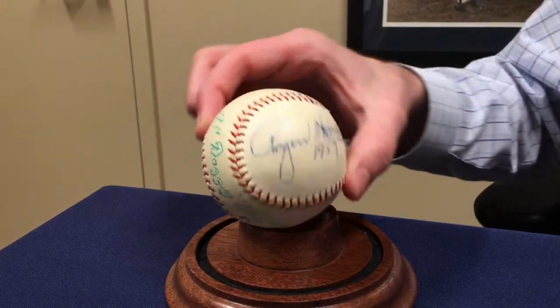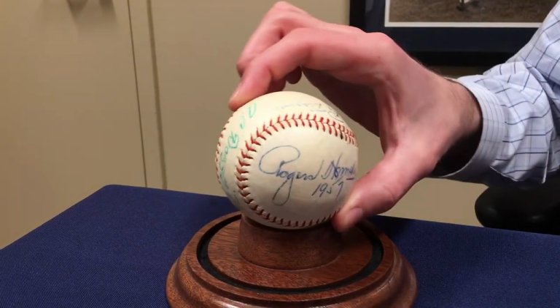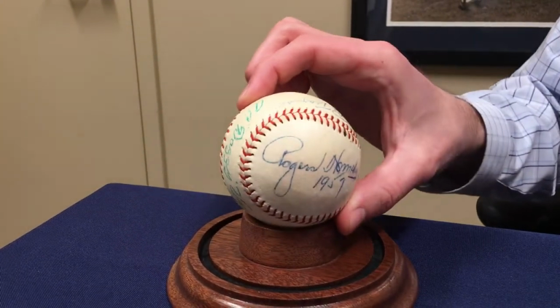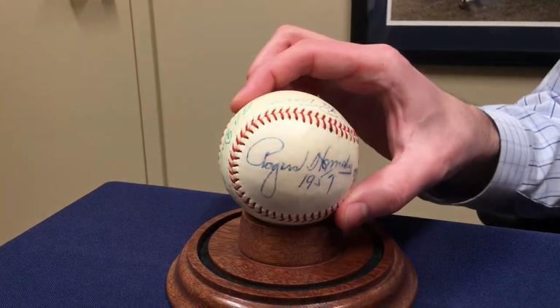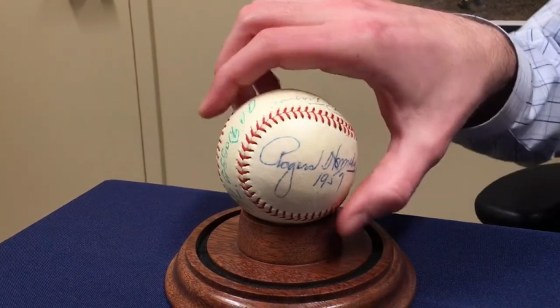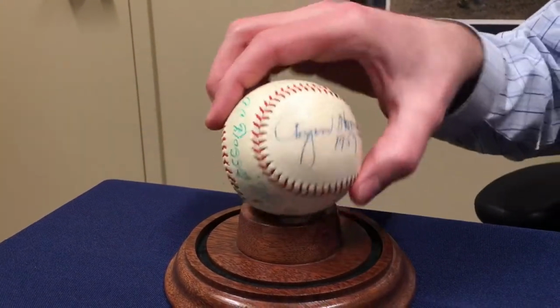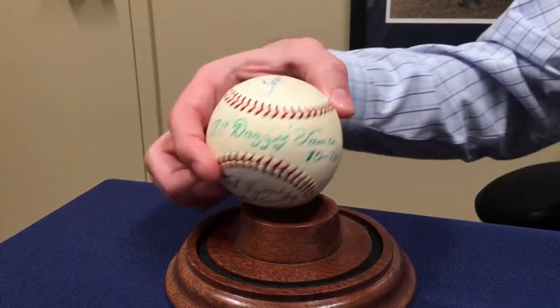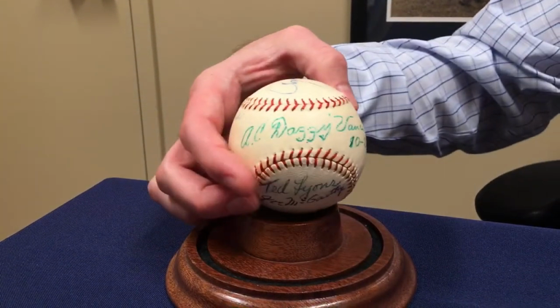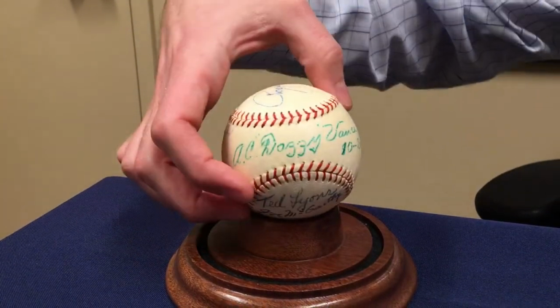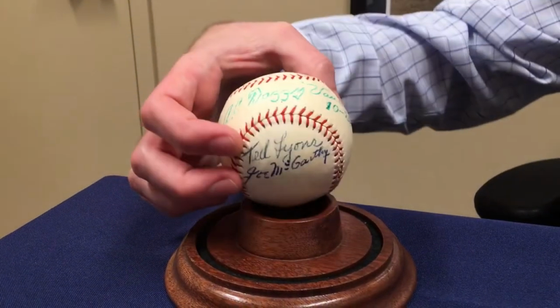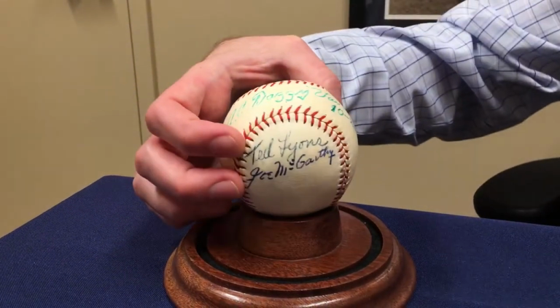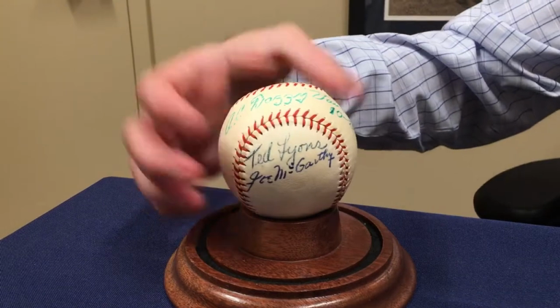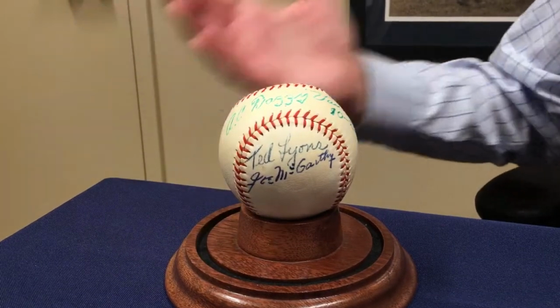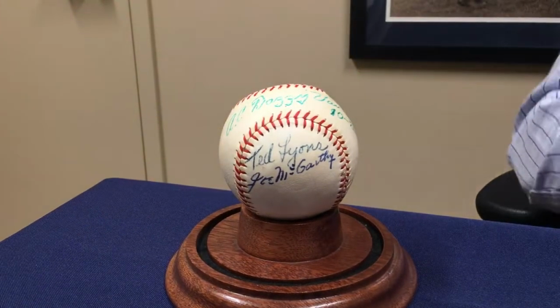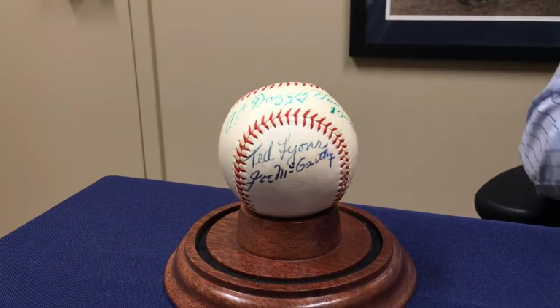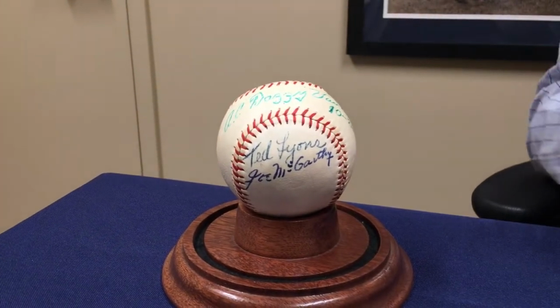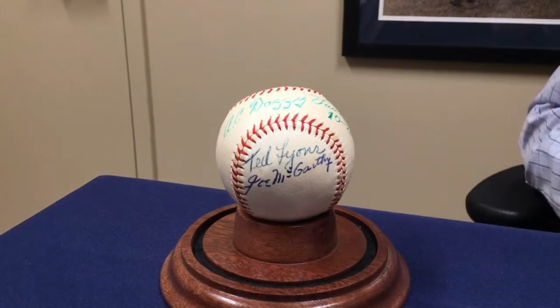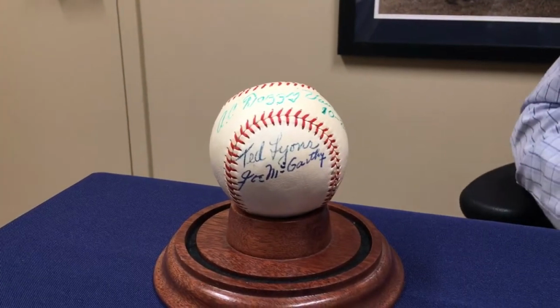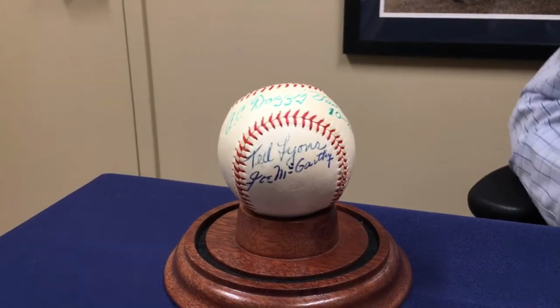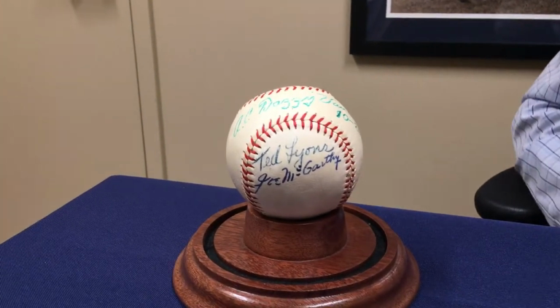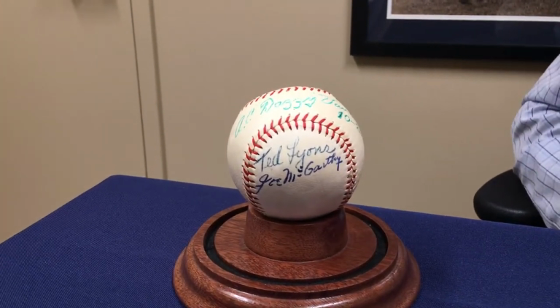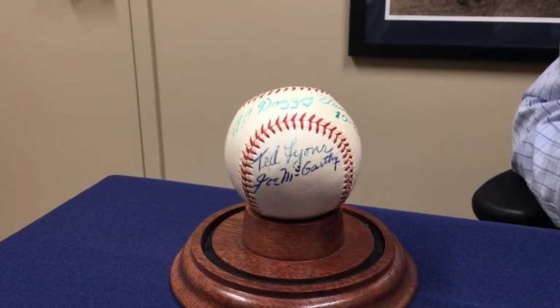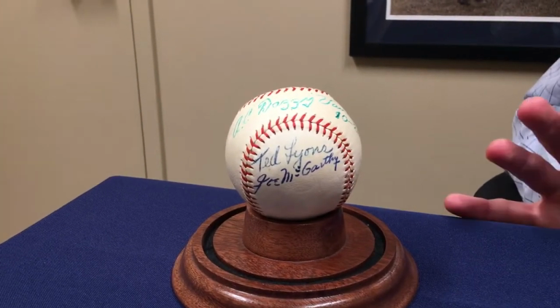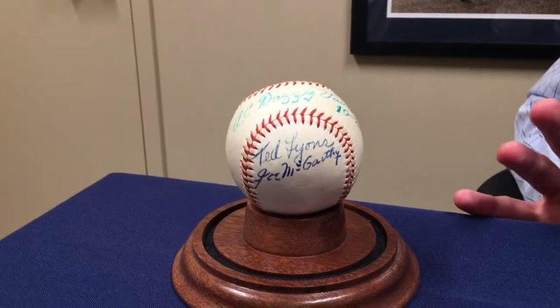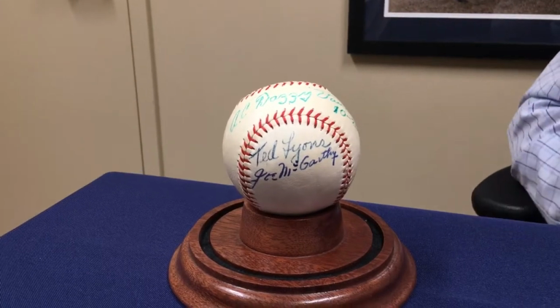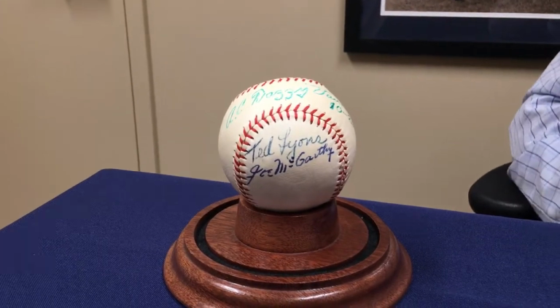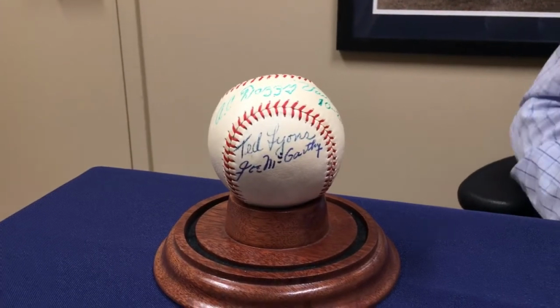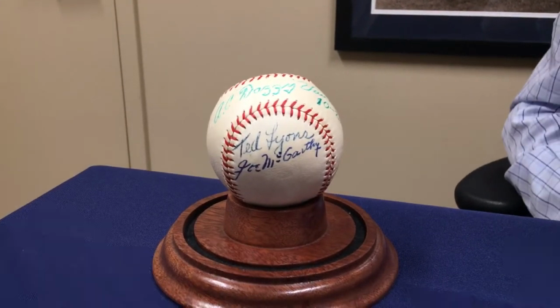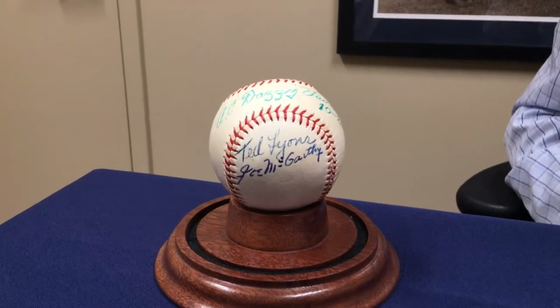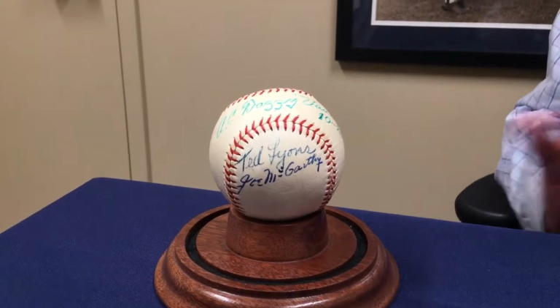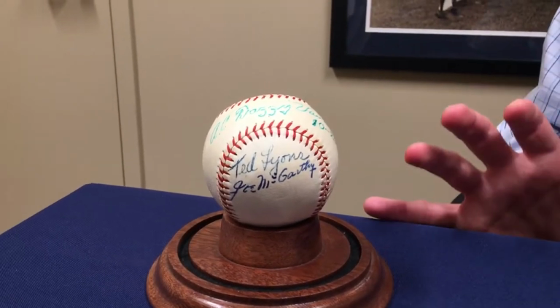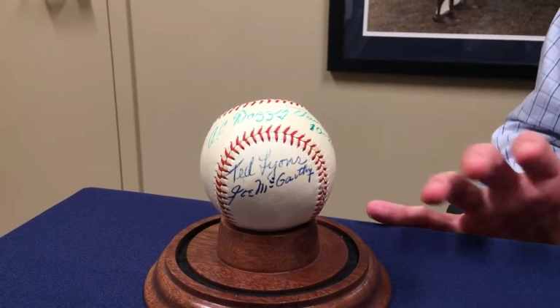The only tough part is which panel you're going to display — is it going to be Hornsby and Vance, or Pie Traynor, or of course if you want McCarthy and Lyons. Great ball. It comes from a collector who put this together himself — hobby fresh, as they say. It's never been on the market before. Outstanding condition.